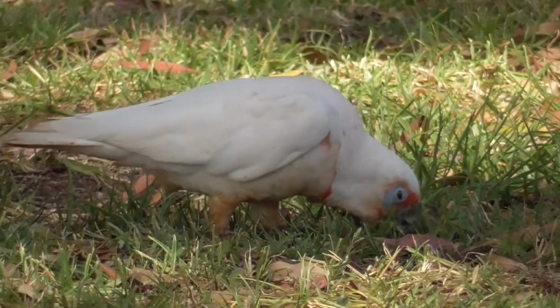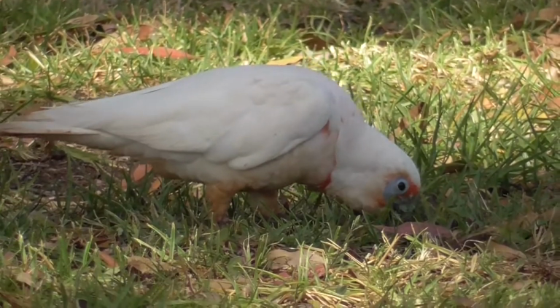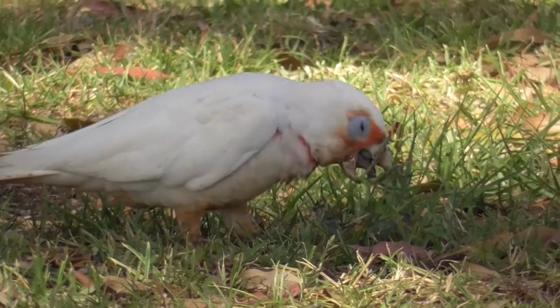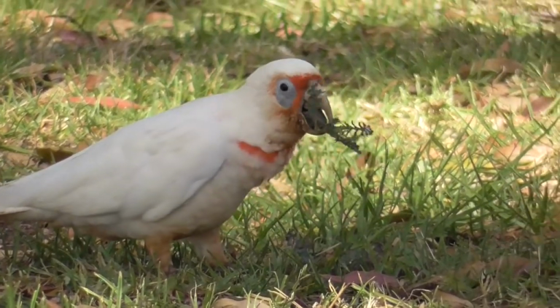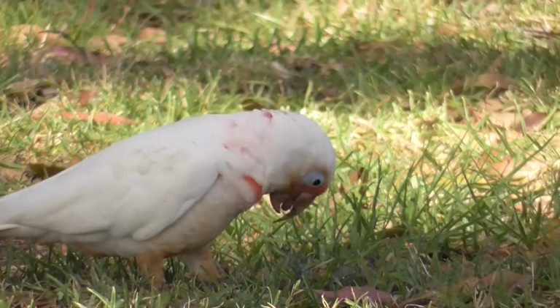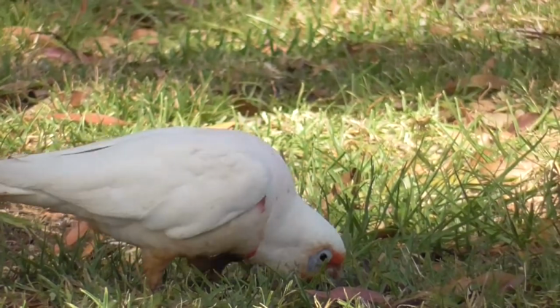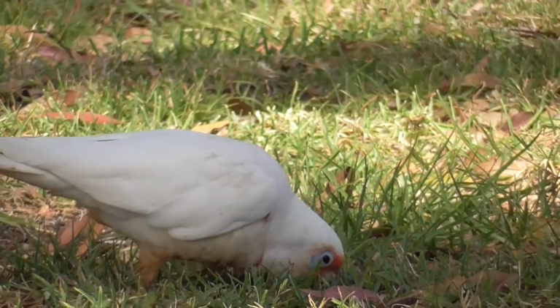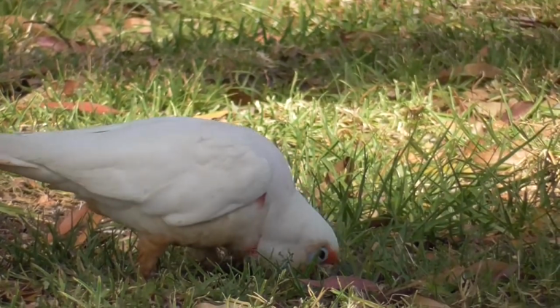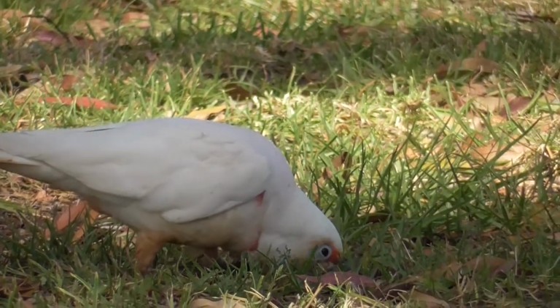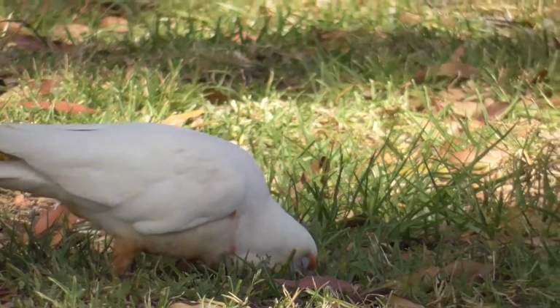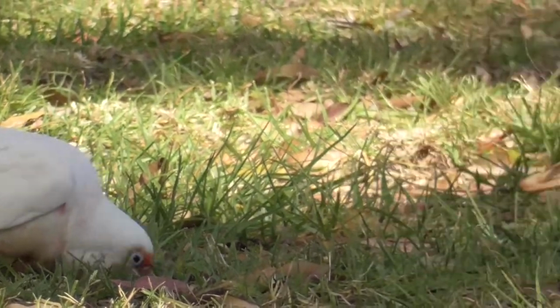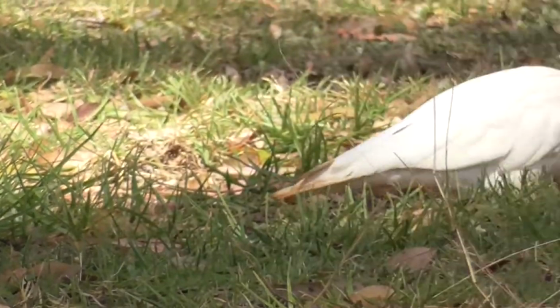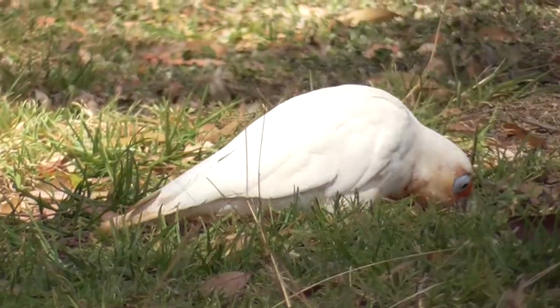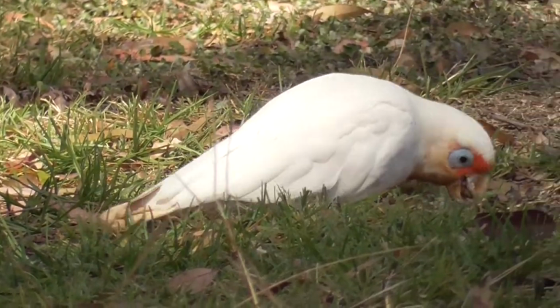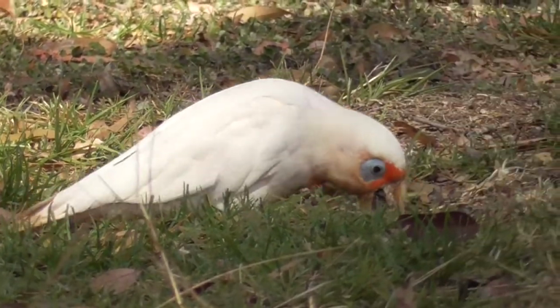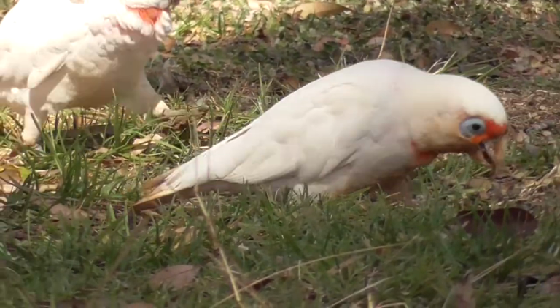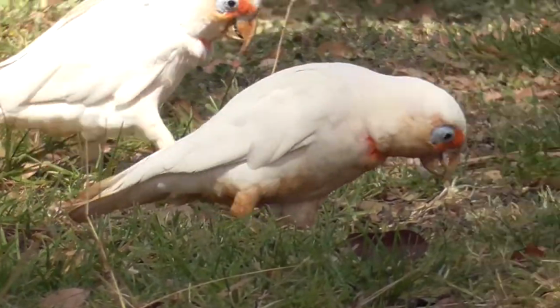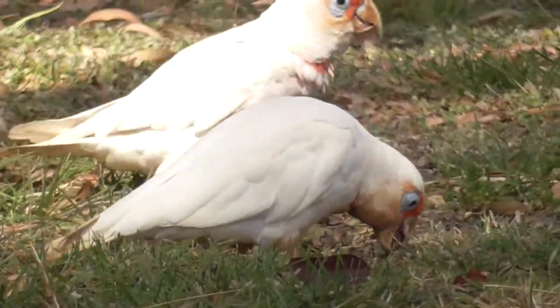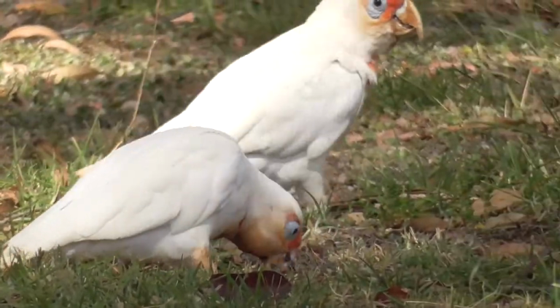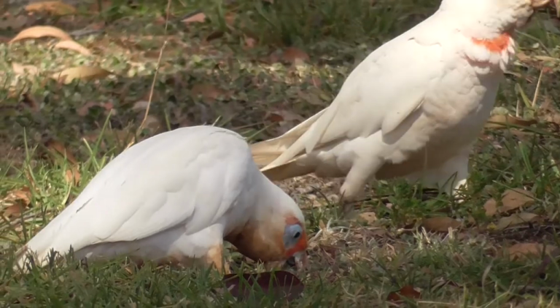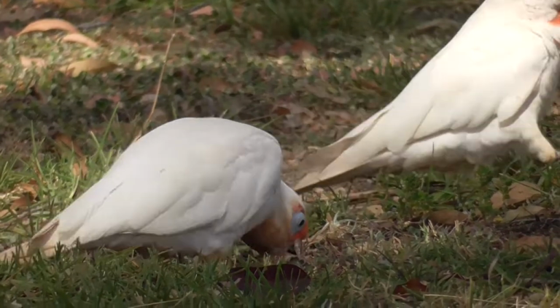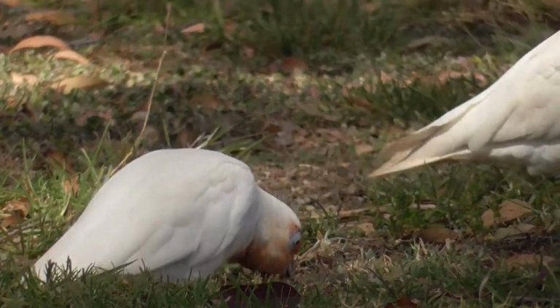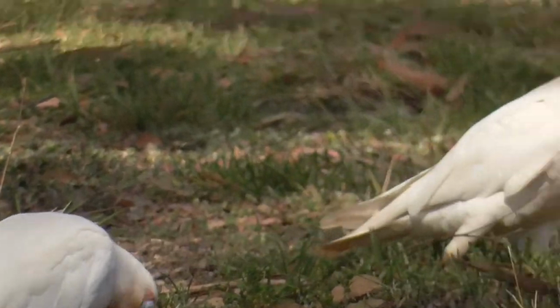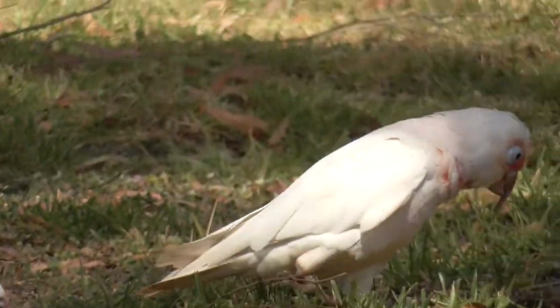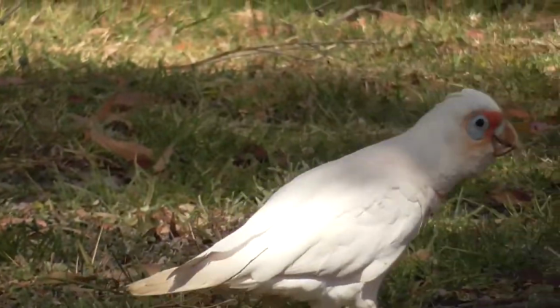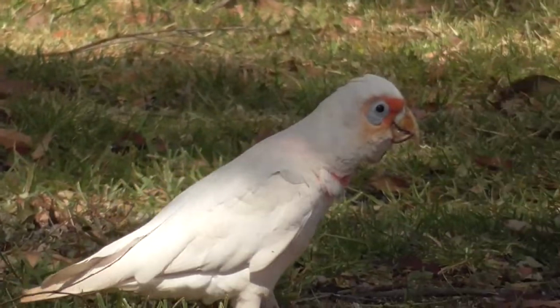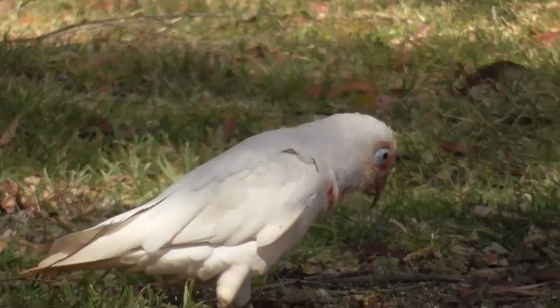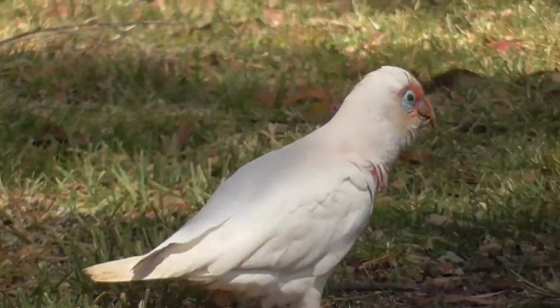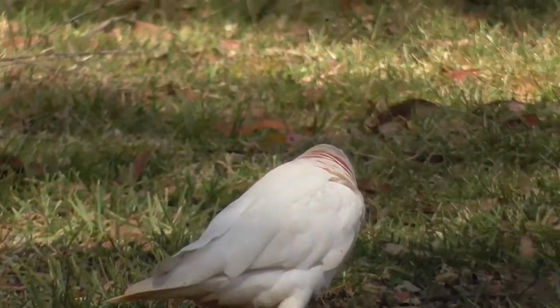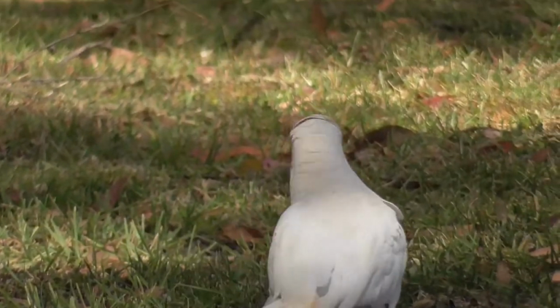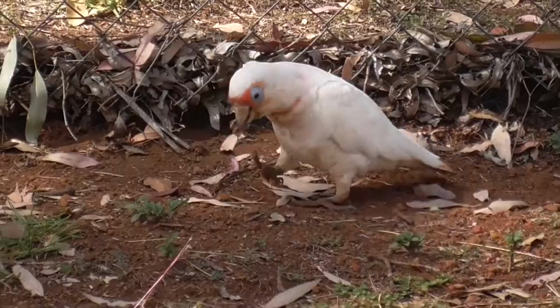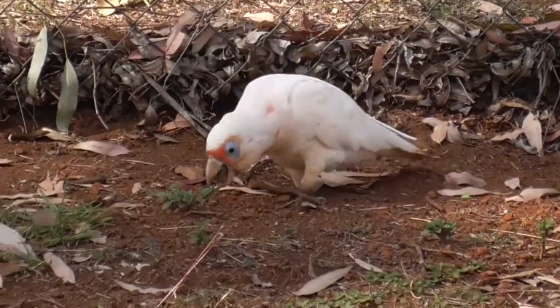Three species of Corellas are found in Australia and two have an elongated mandible. This species, the Long-billed Corella, has the longest upper mandible, and the Western Corella has a slightly smaller upper mandible but is a larger bird. There are no subspecies of Long-billed Corellas.